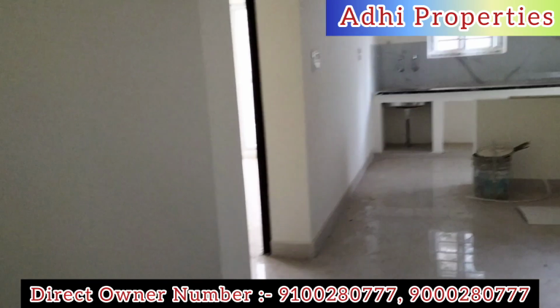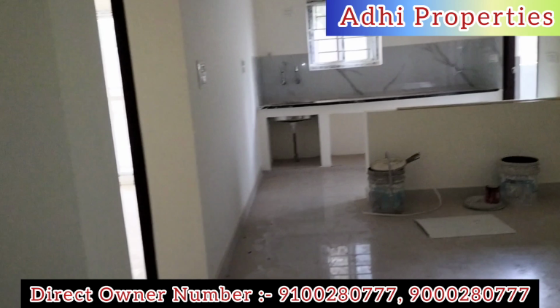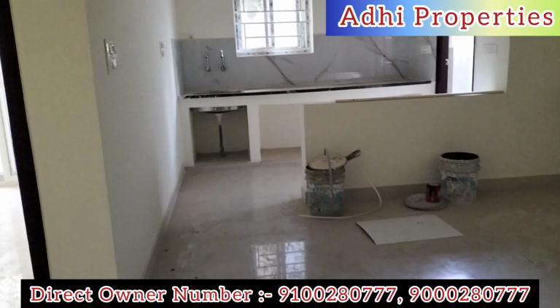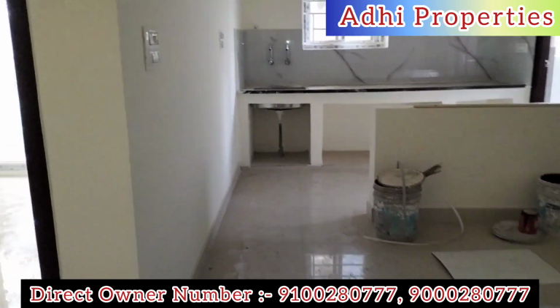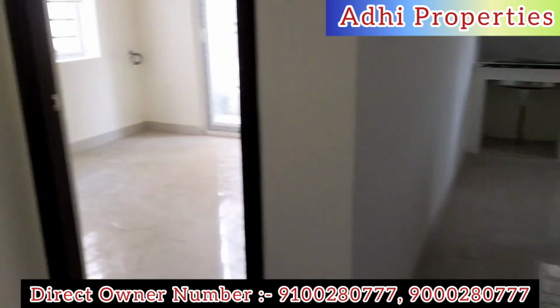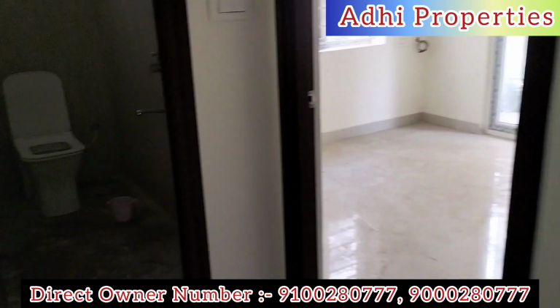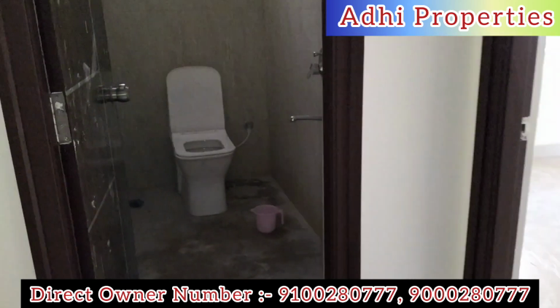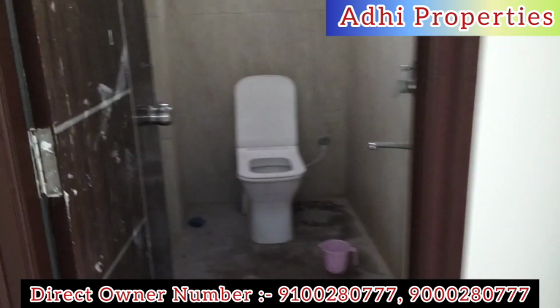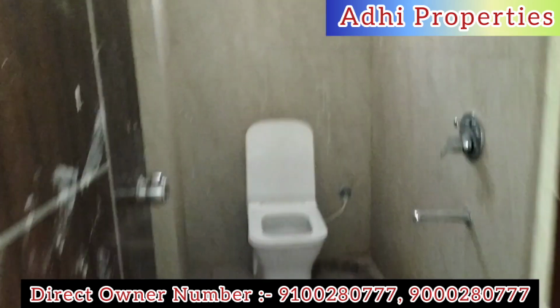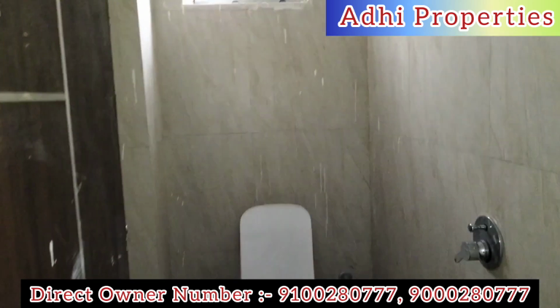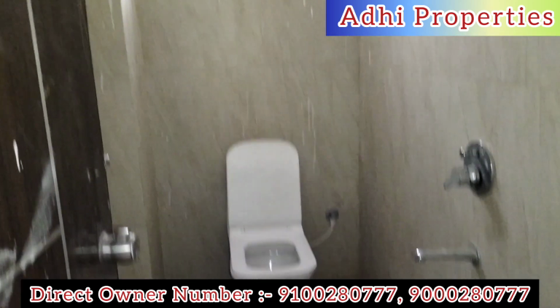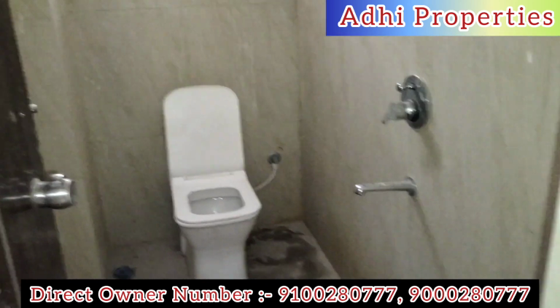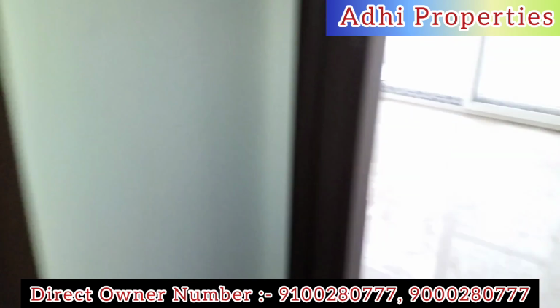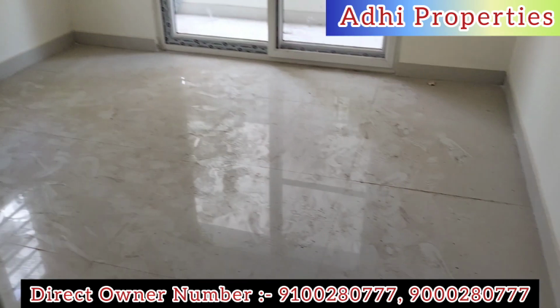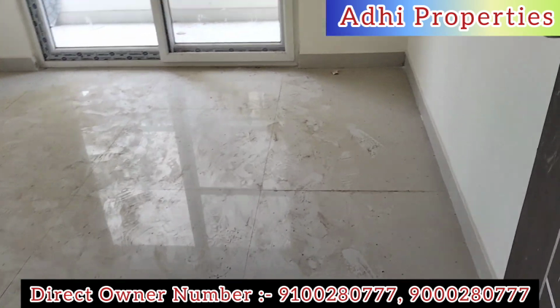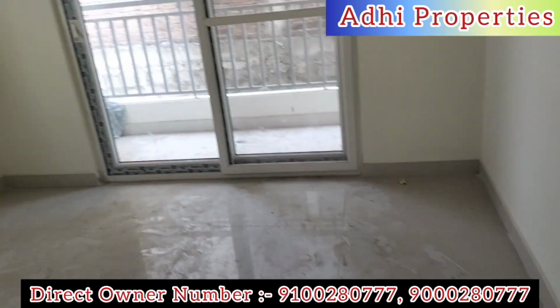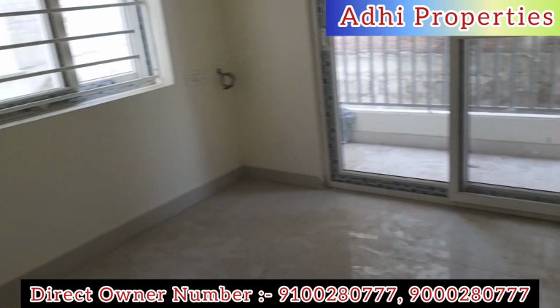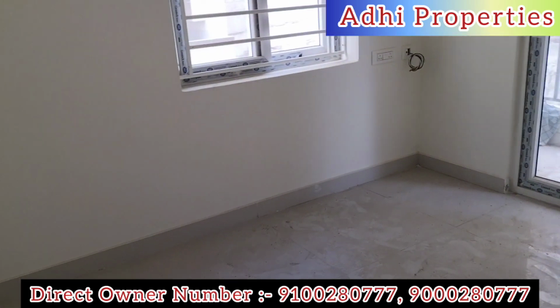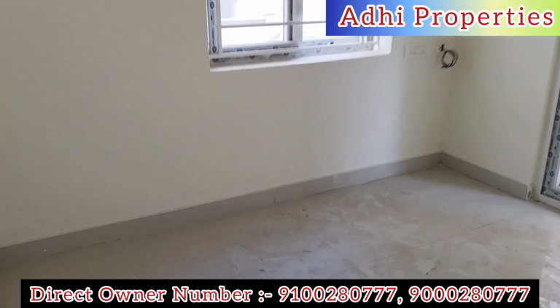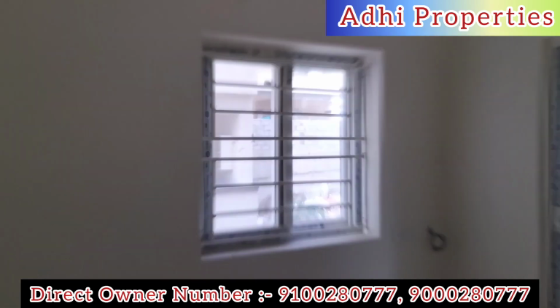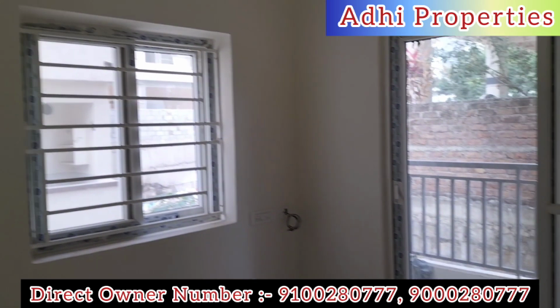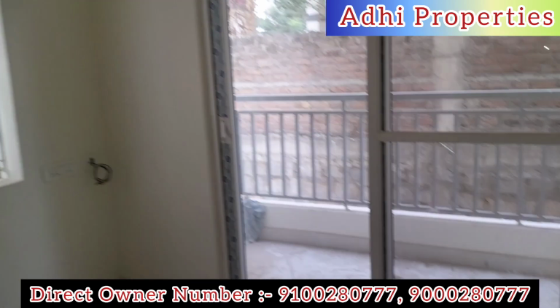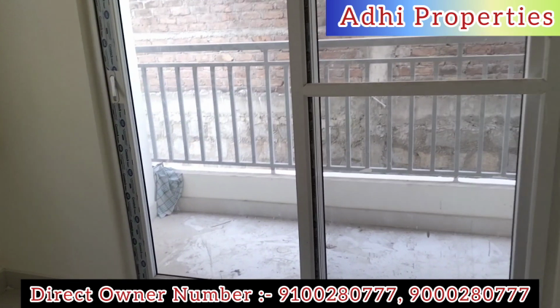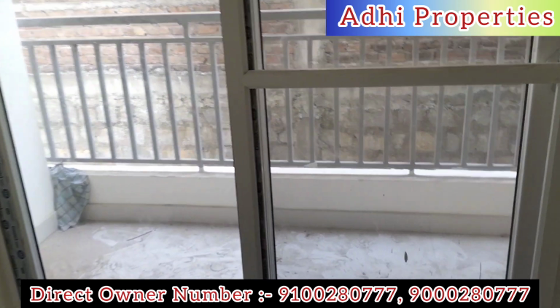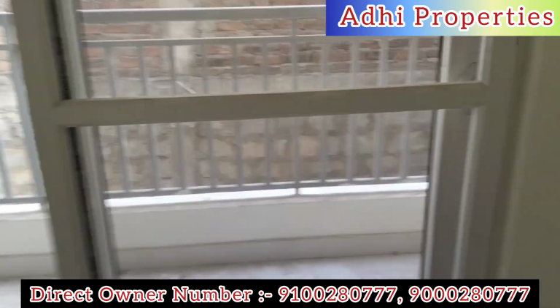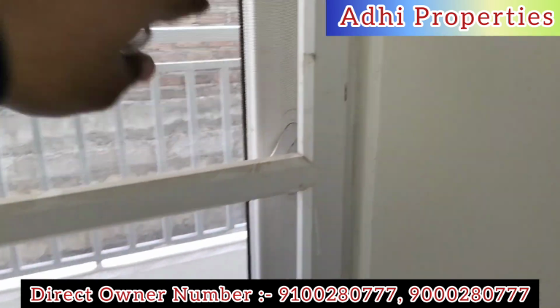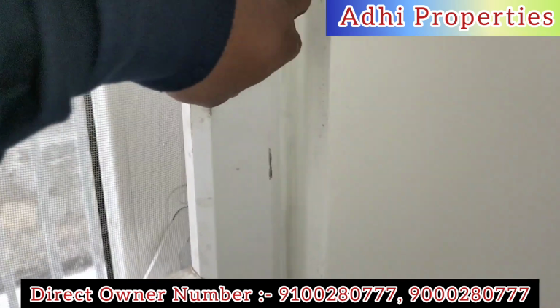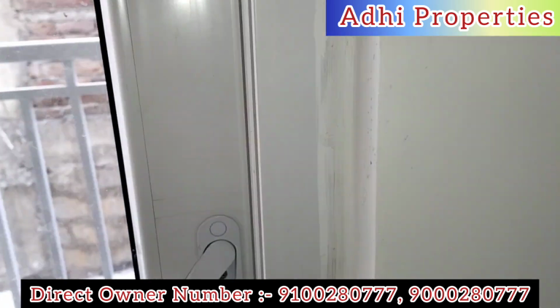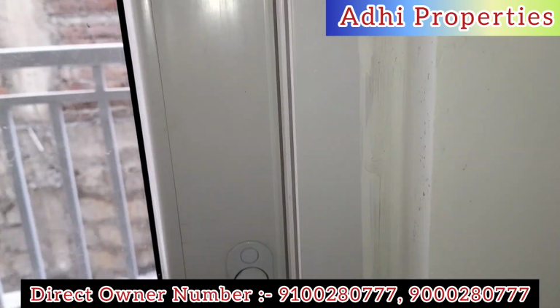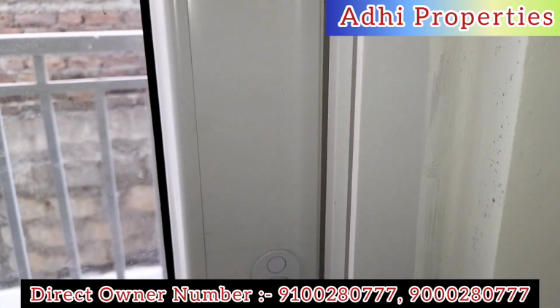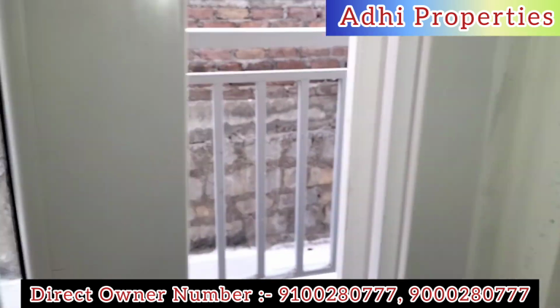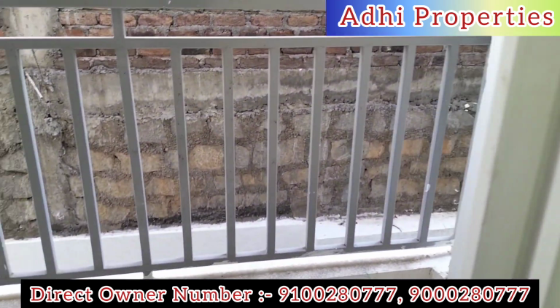Available property types include rental flats, resale flats, brand new flats, under construction flats, villas, and independent houses. Open plots and villa plots are also available, and we can suggest good investment options within 2 years.